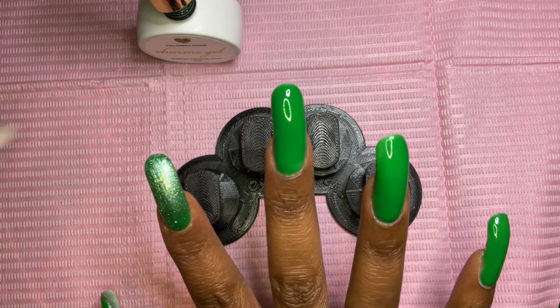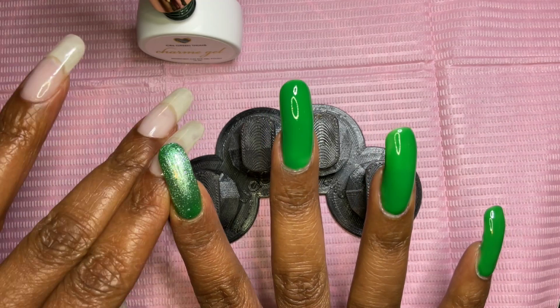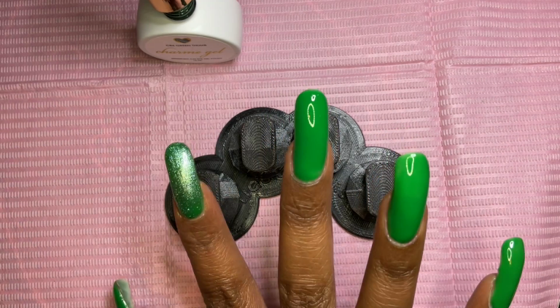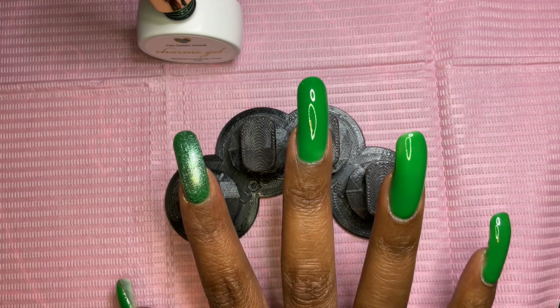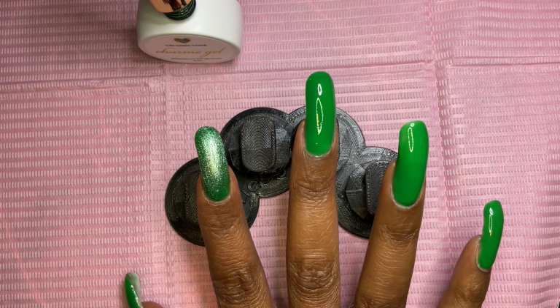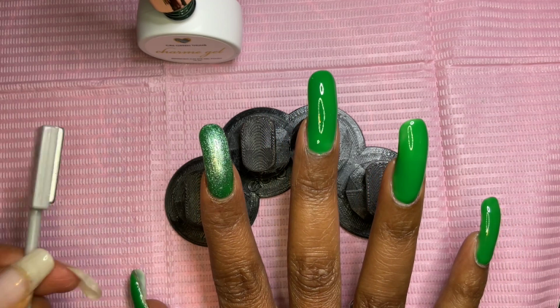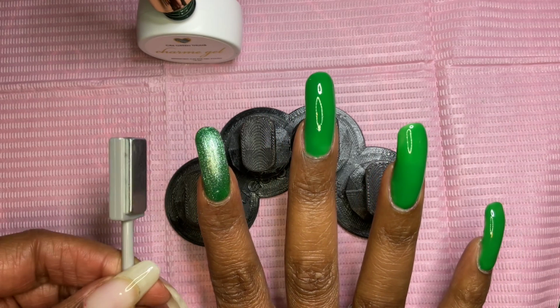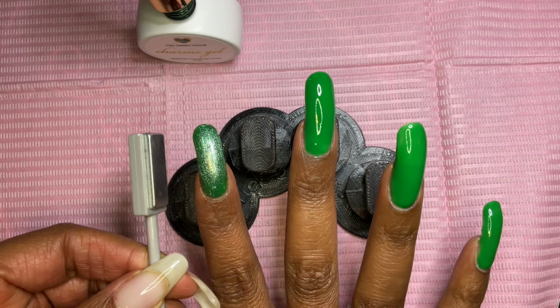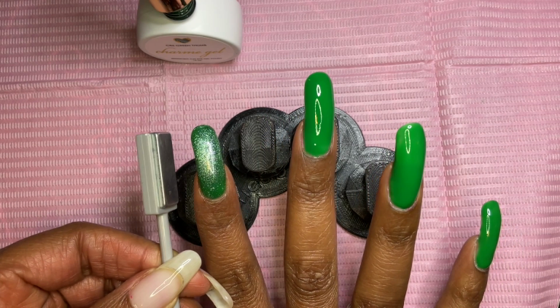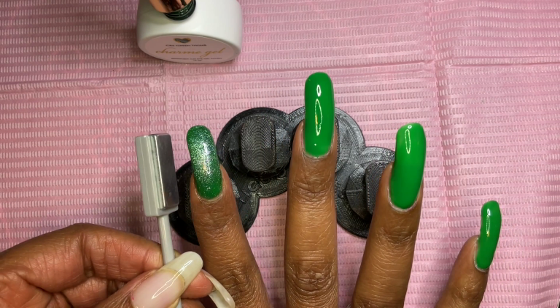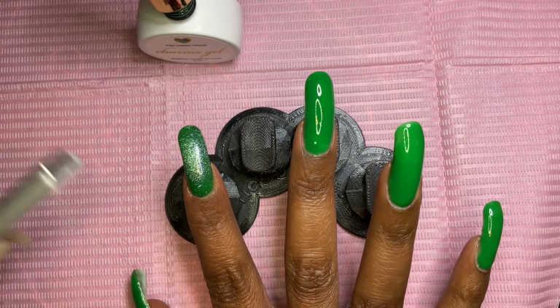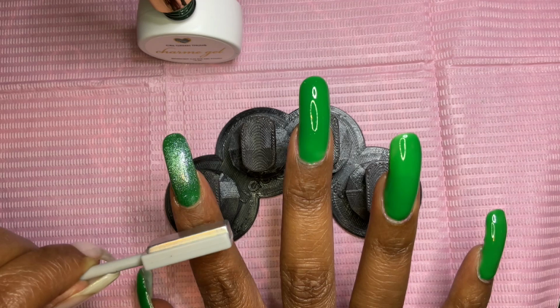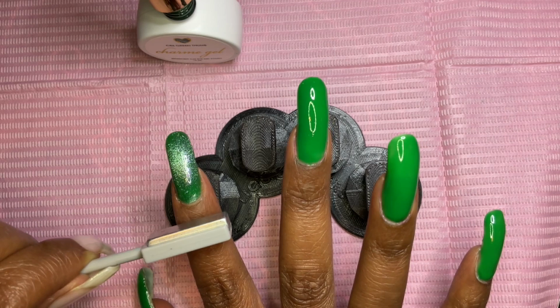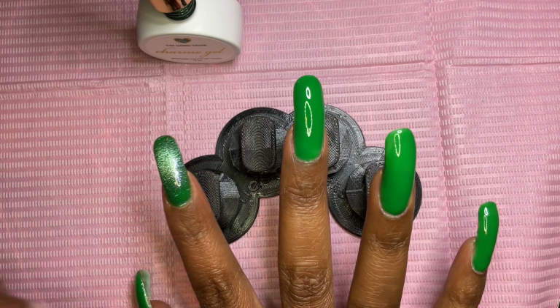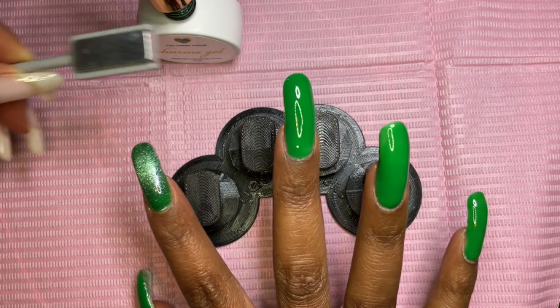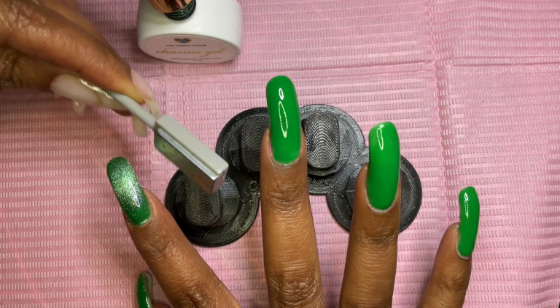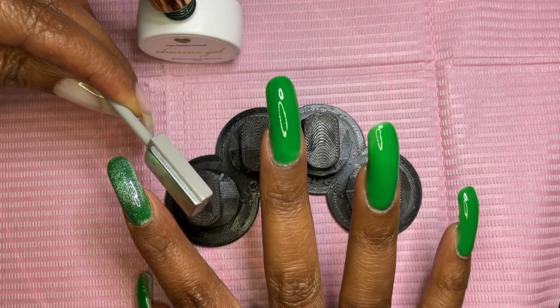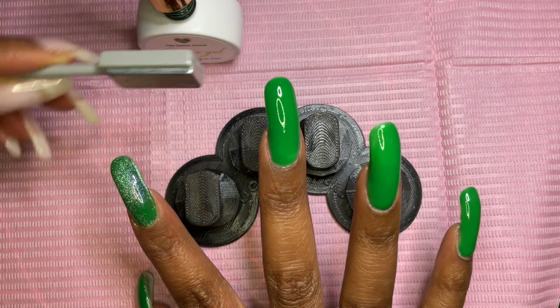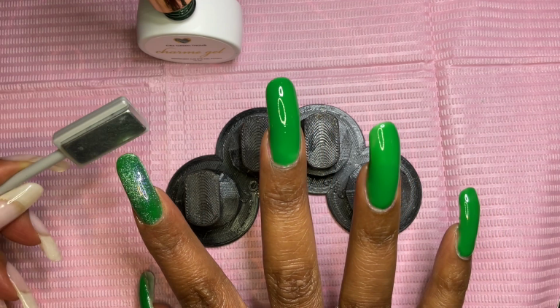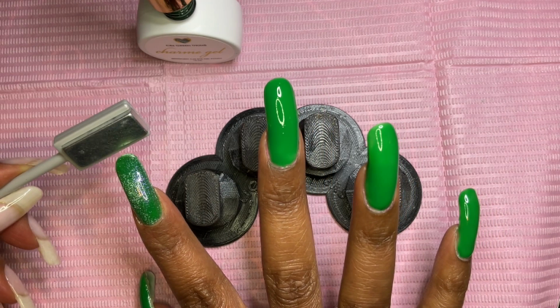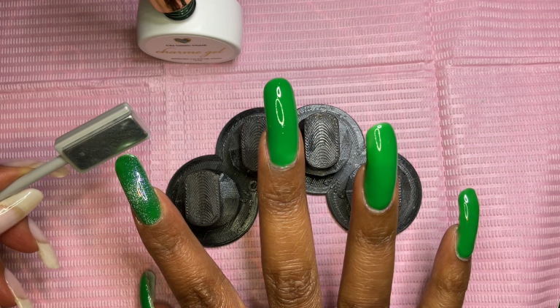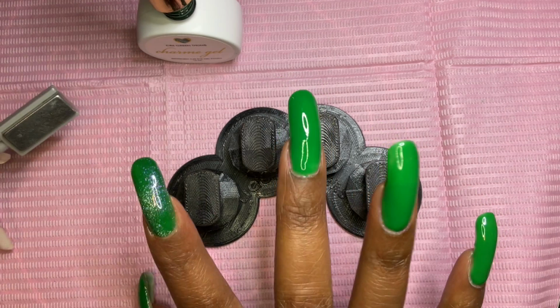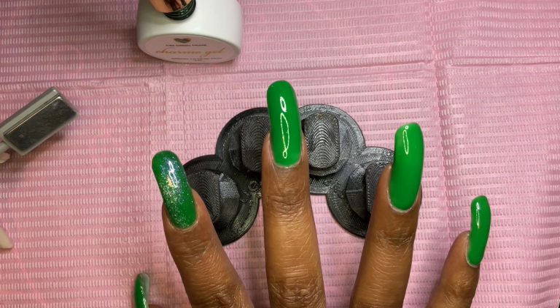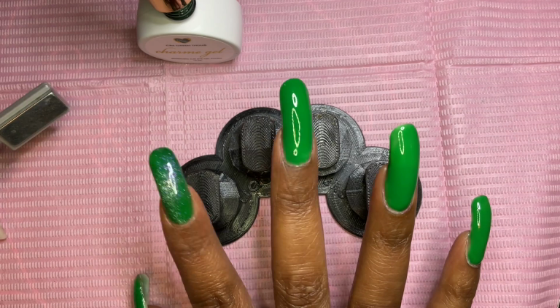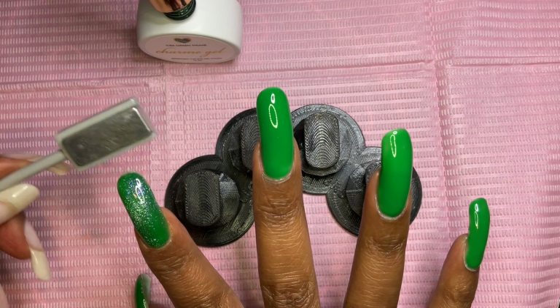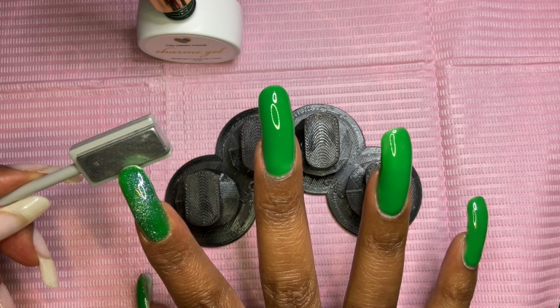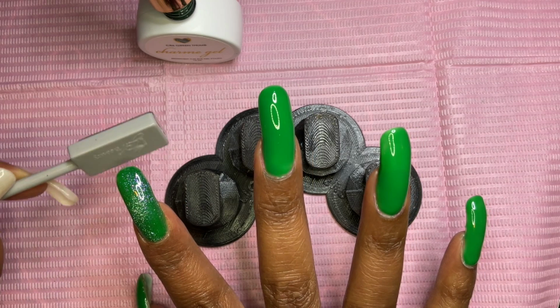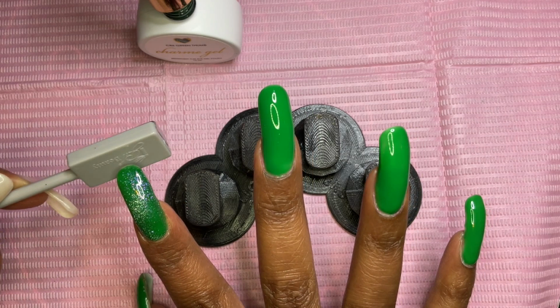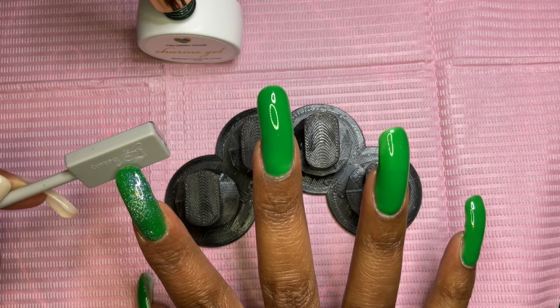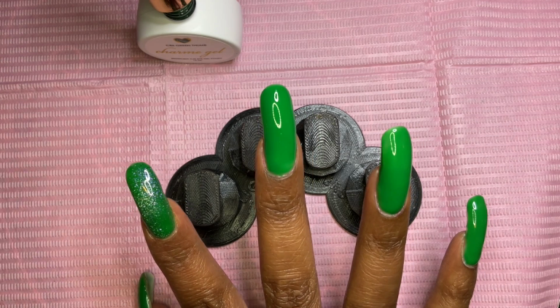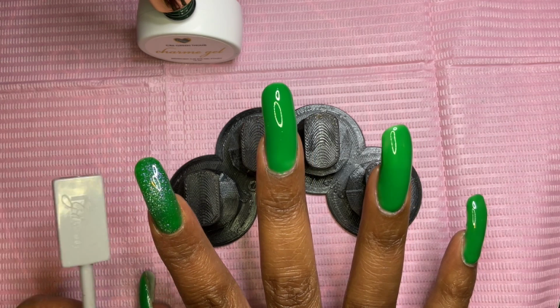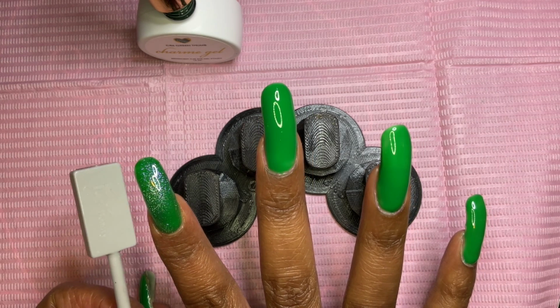I'm not sure how effective it was, but I do each nail individually because if you wait, you could lose the effect you made with the magnet — it'll start dissipating back into the nail instead of being concentrated in the area where you used the magnet. So I cure each nail right after applying the magnet.